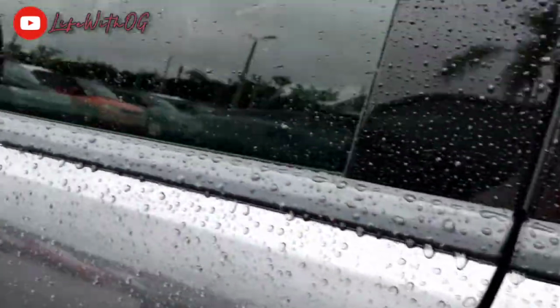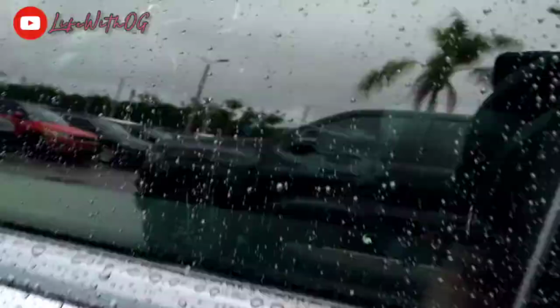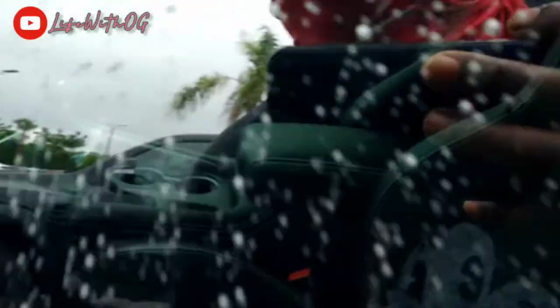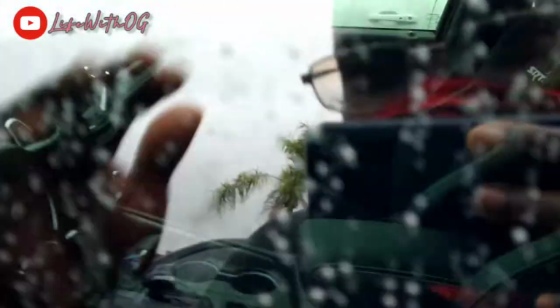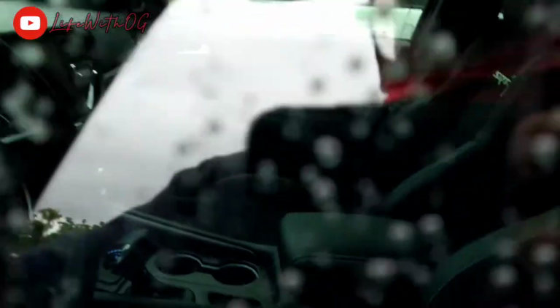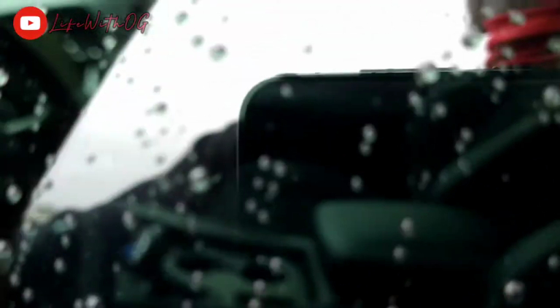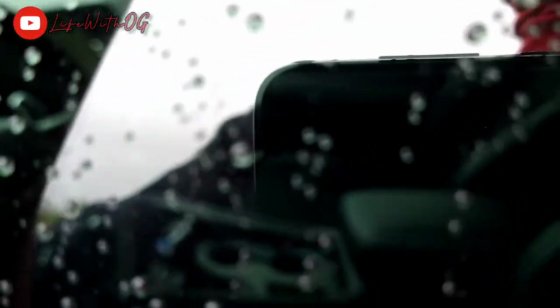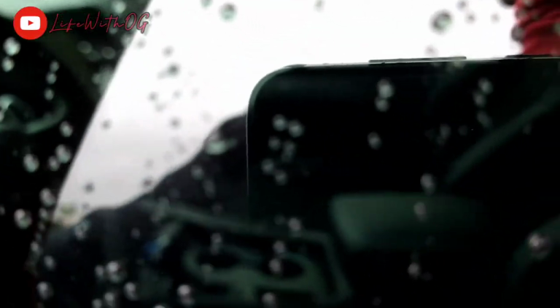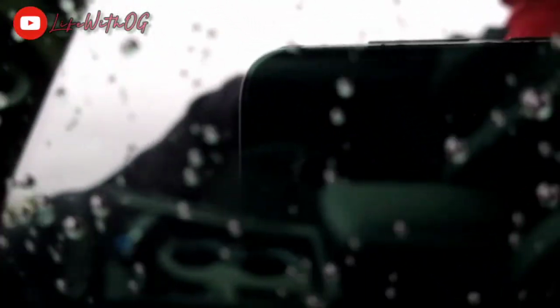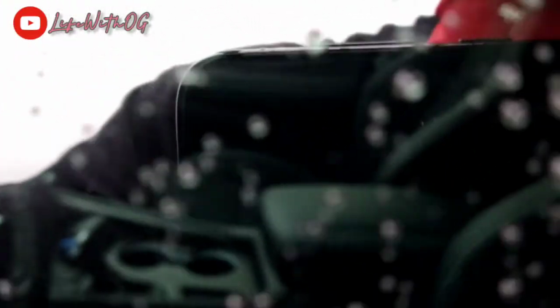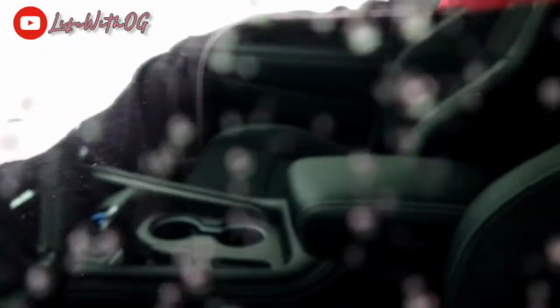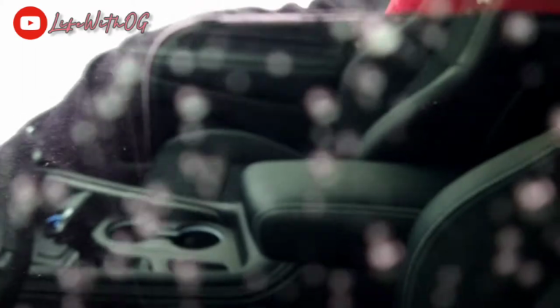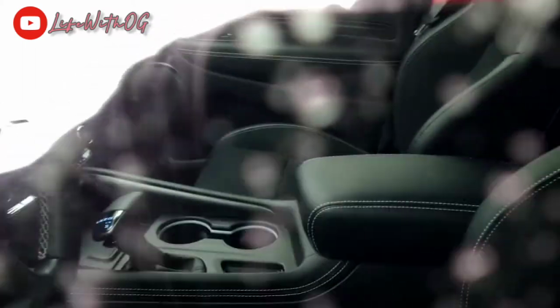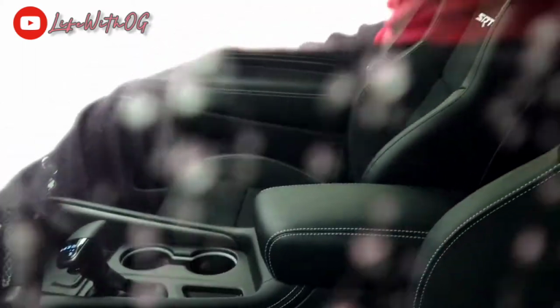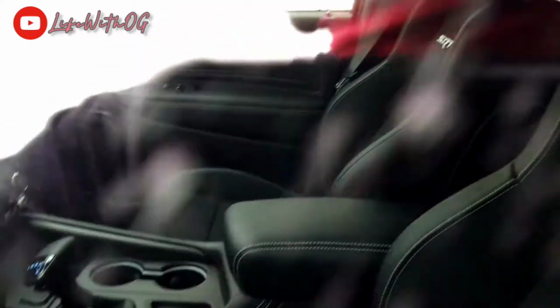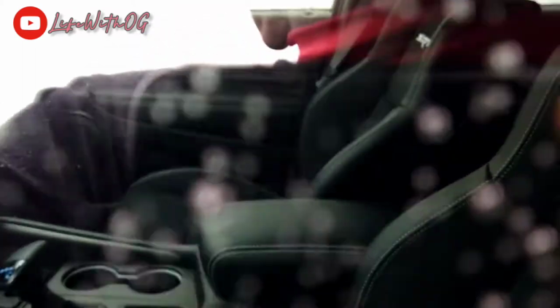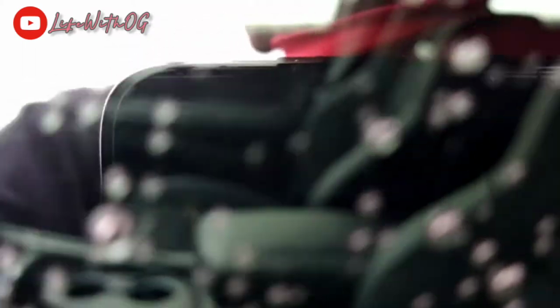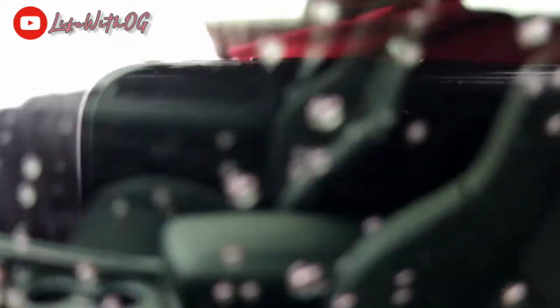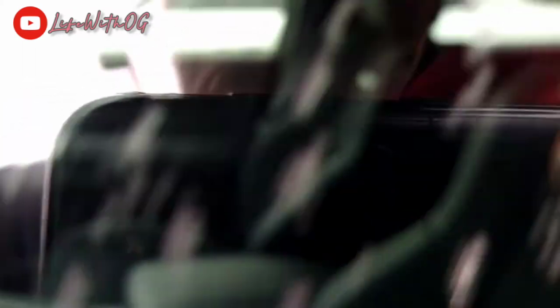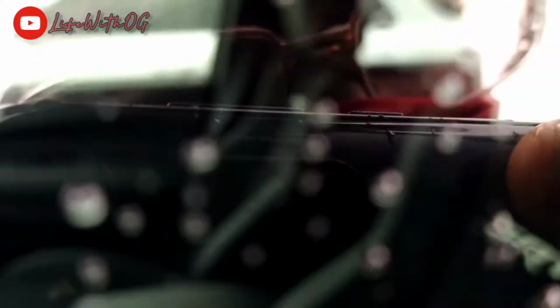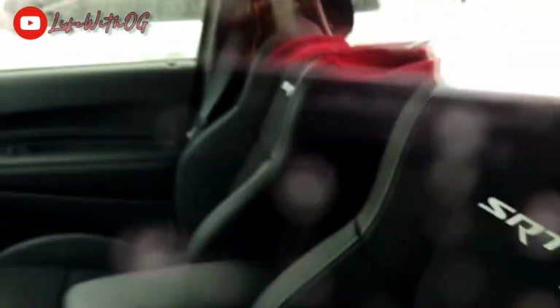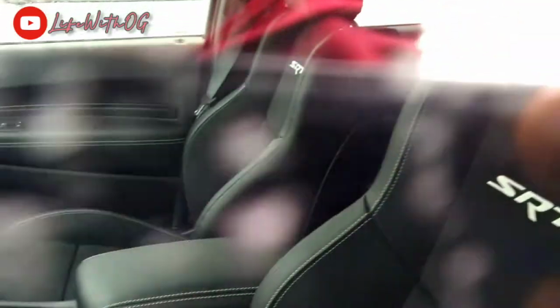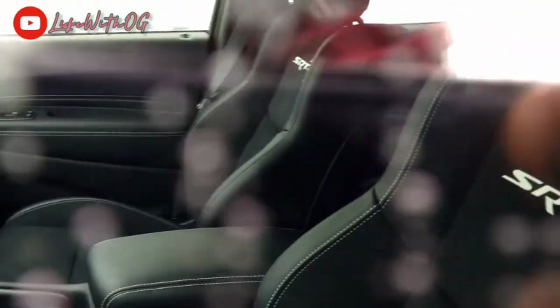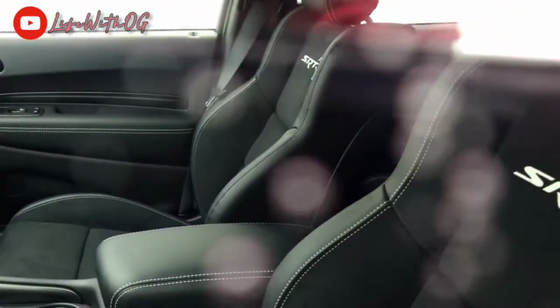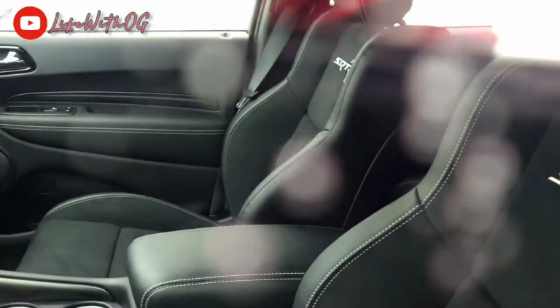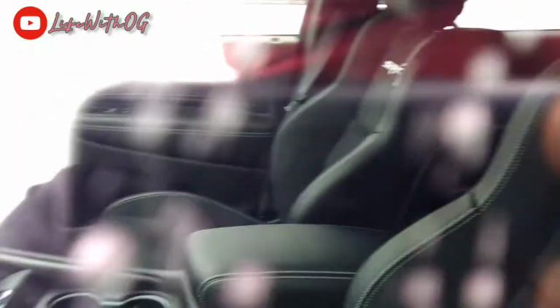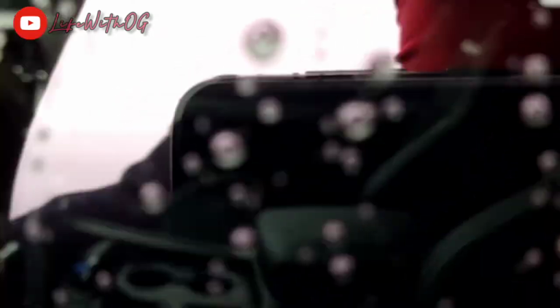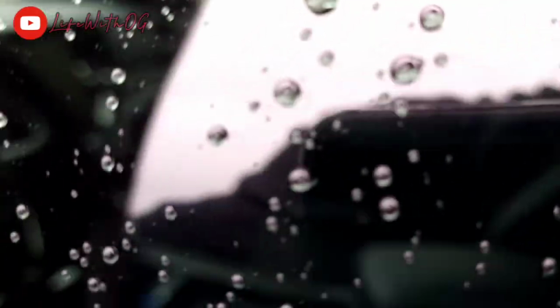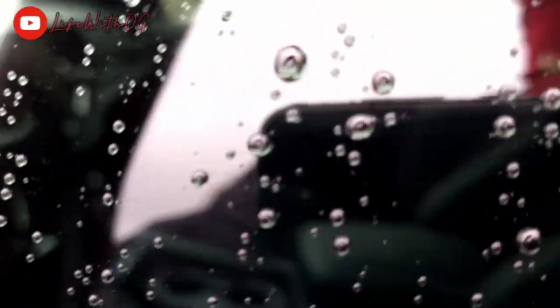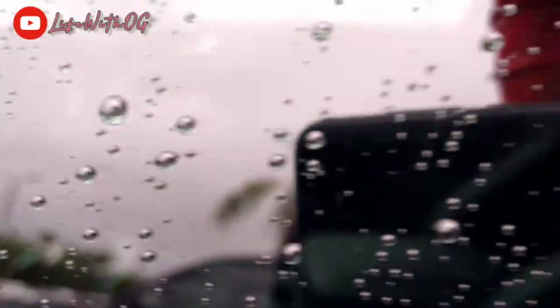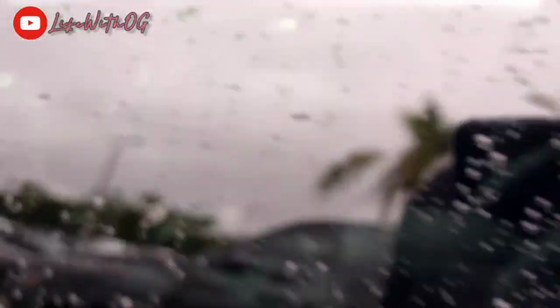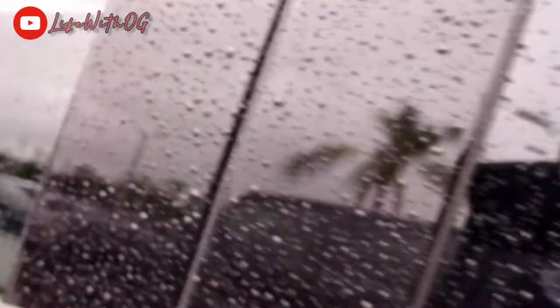Oh it's not open — oh that thing looks so nice with the all-leather seats, white stitching, SRT on the seats as well. Big screen.